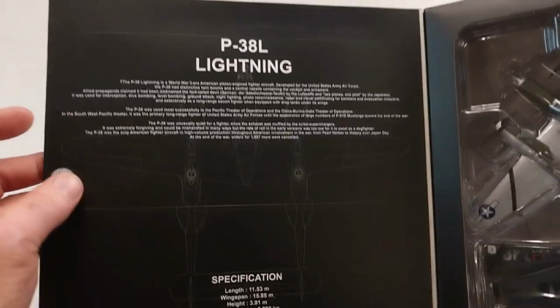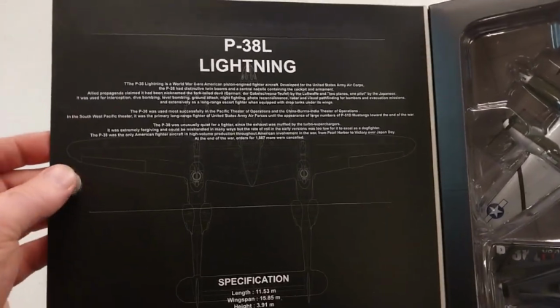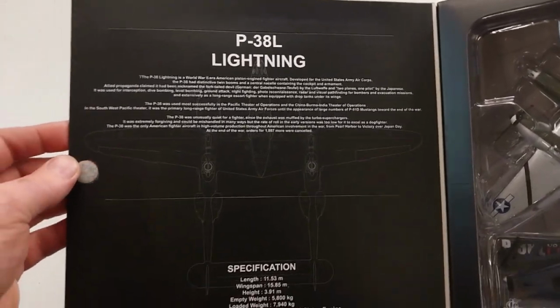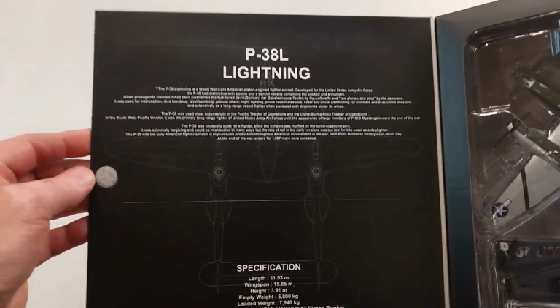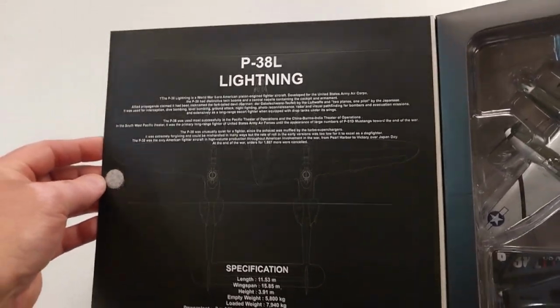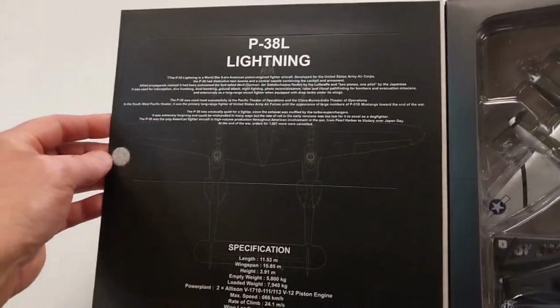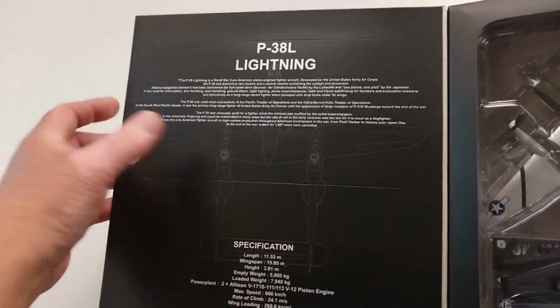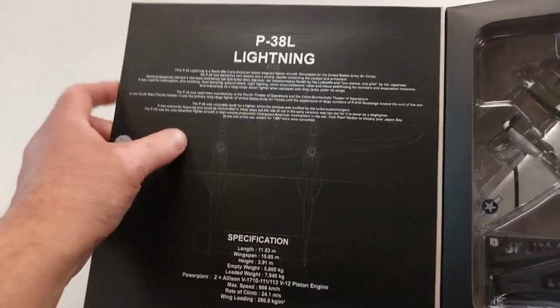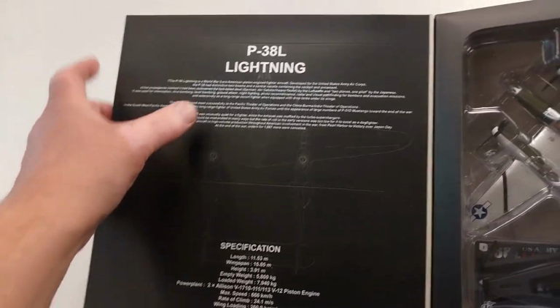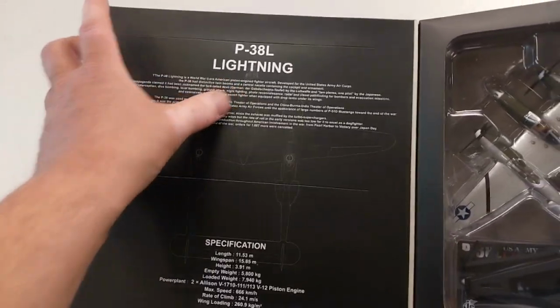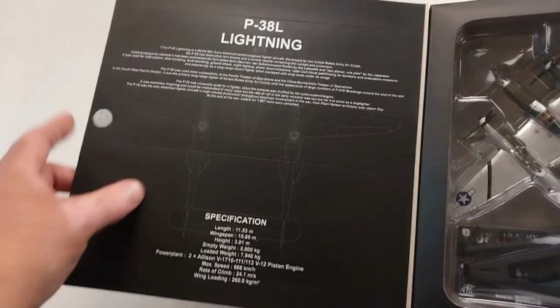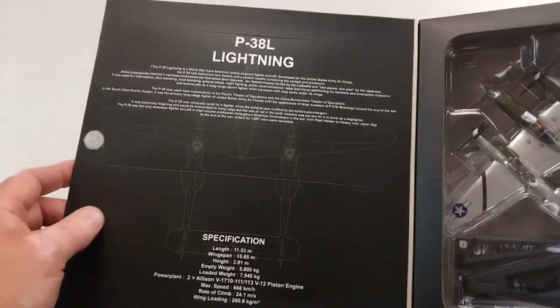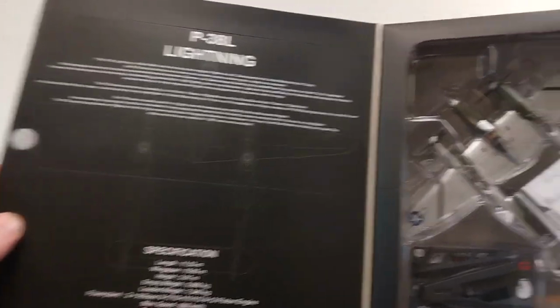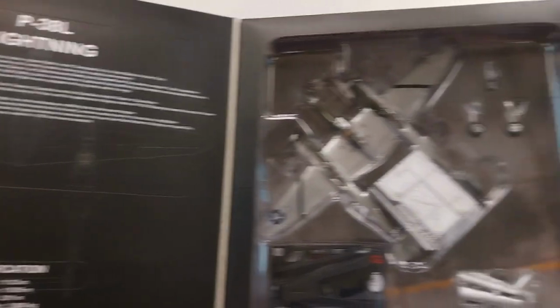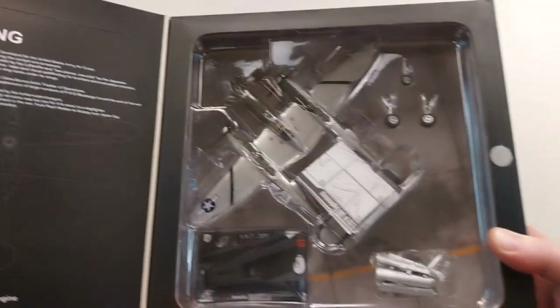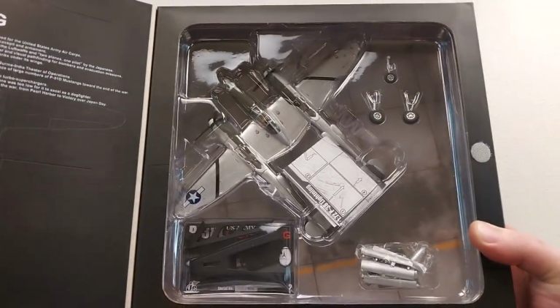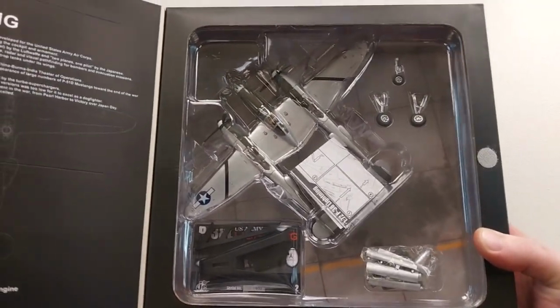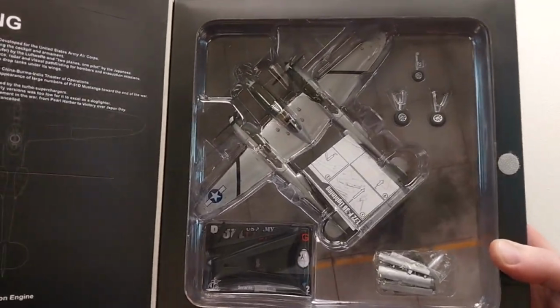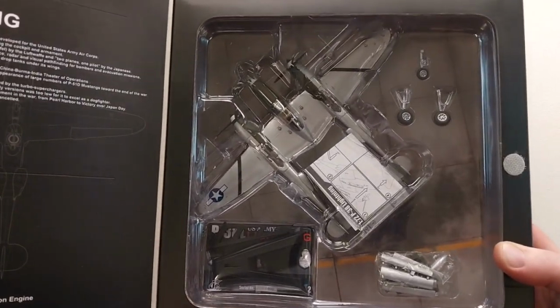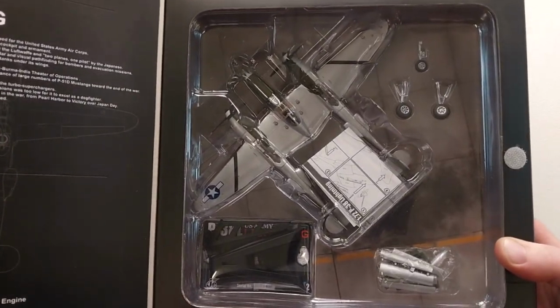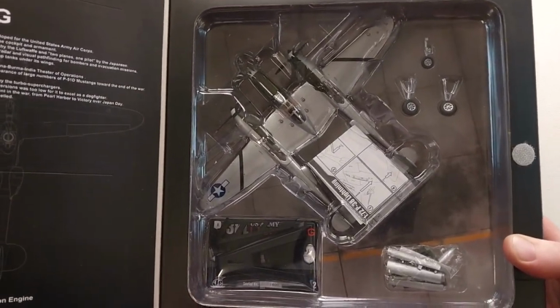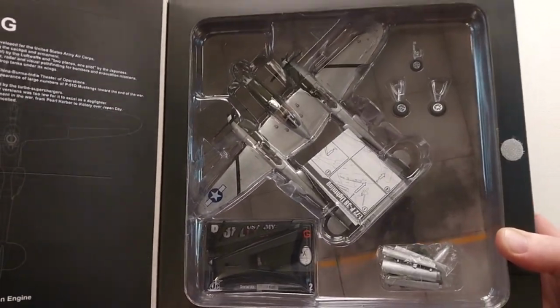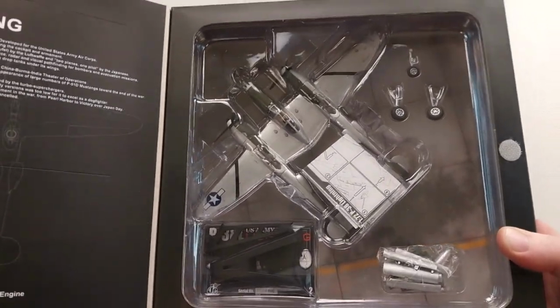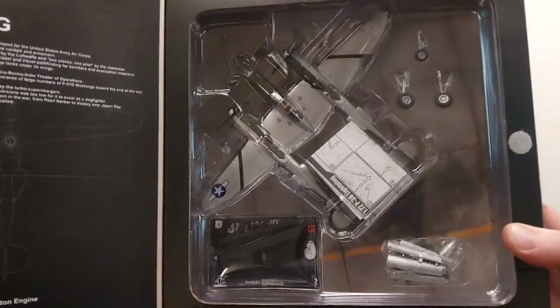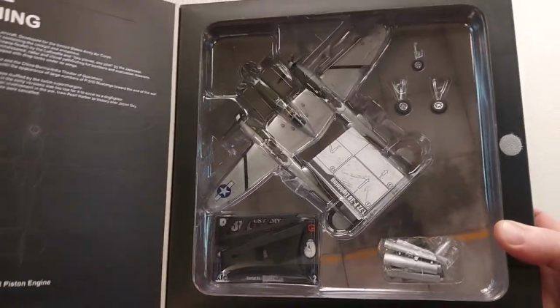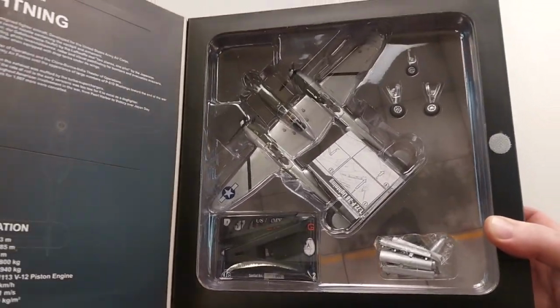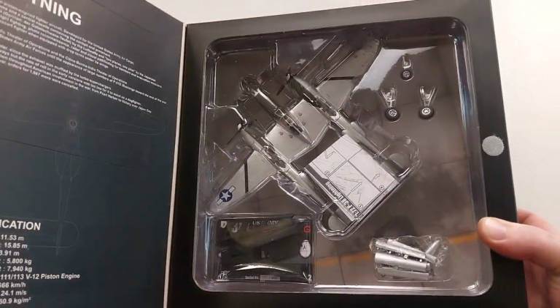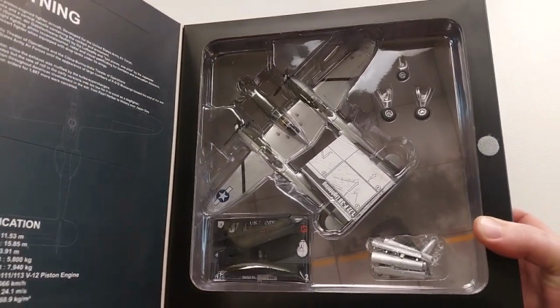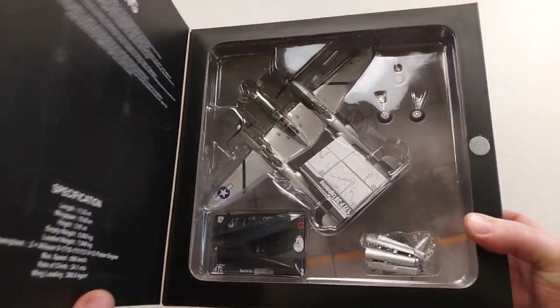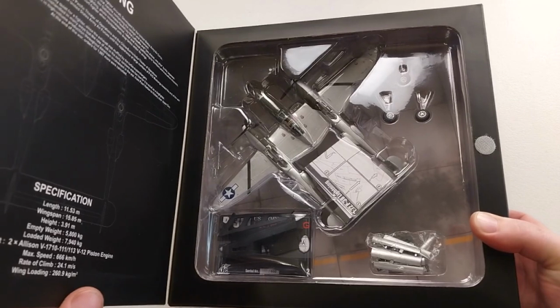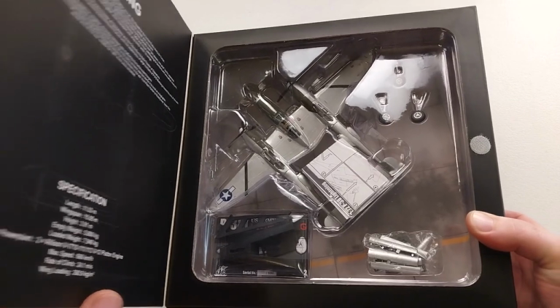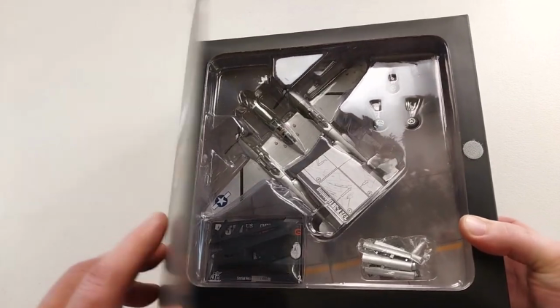As you can see, it's got some details on the flap of the lid about the aircraft. Comes in a nice presentable packet. We'll get this bad boy out and have a real good look at it.